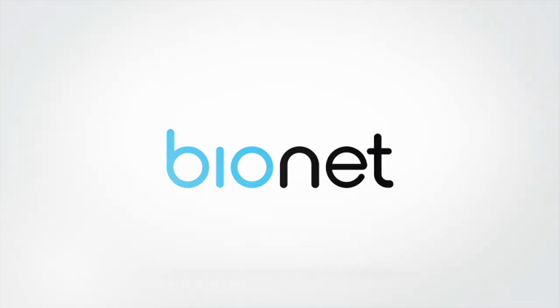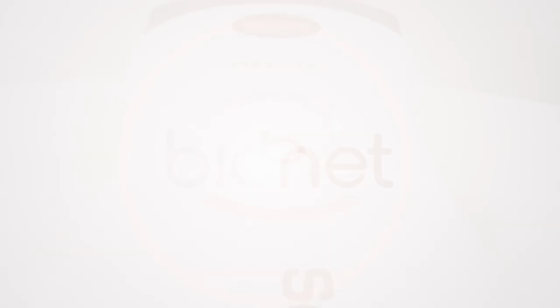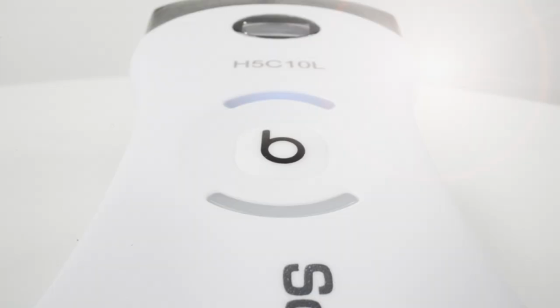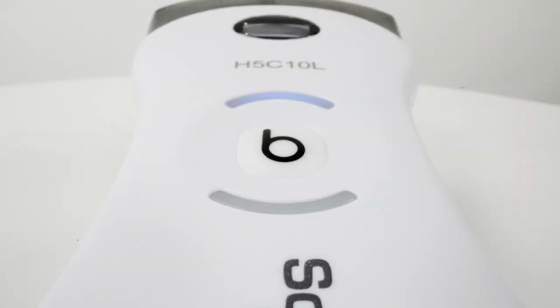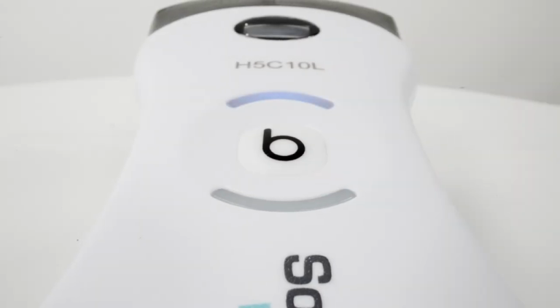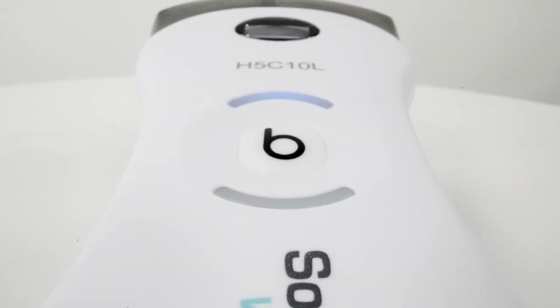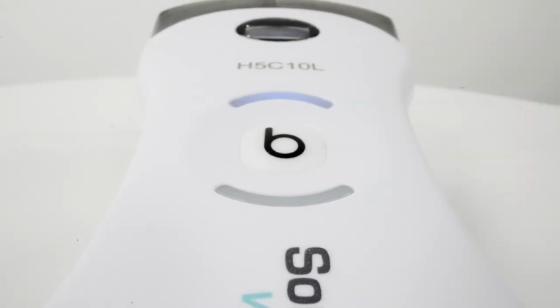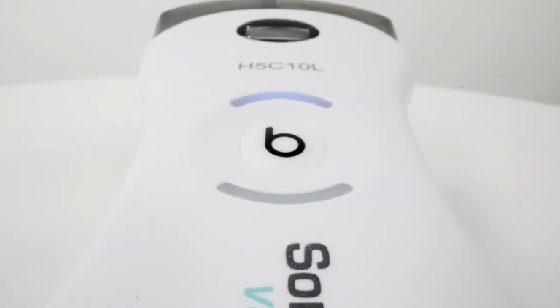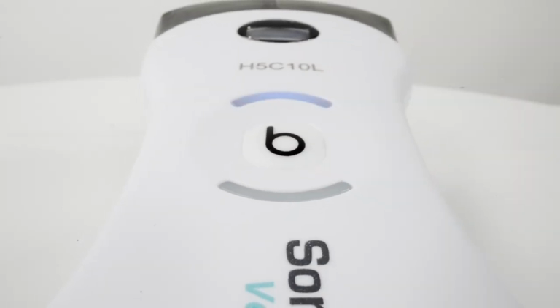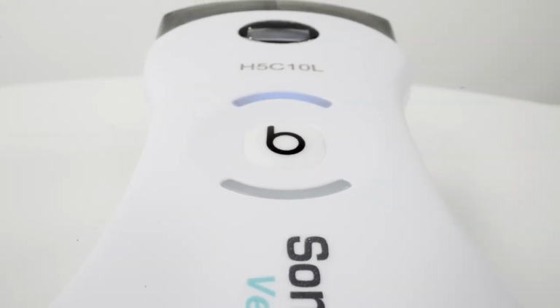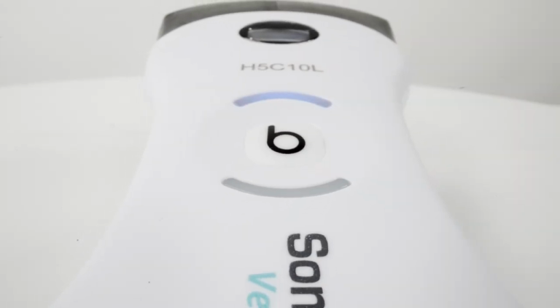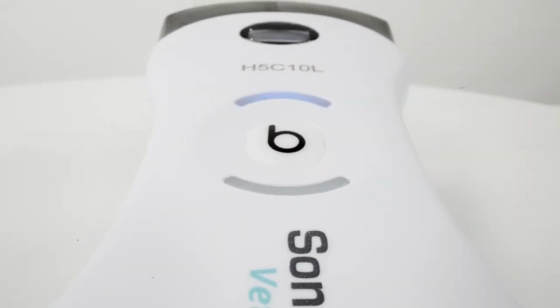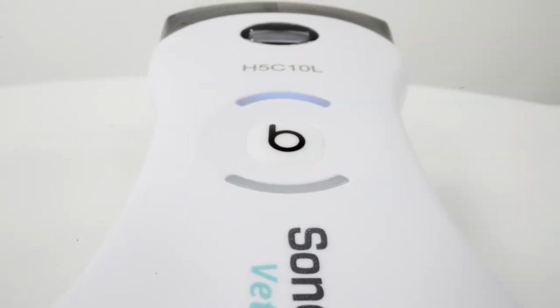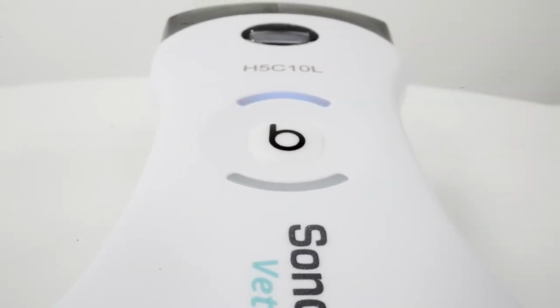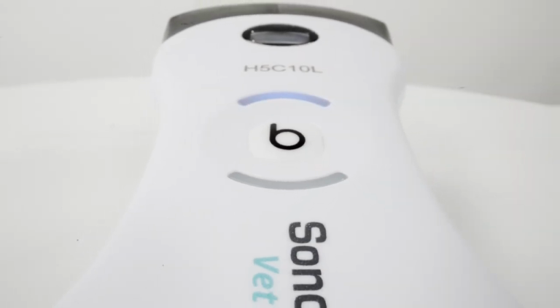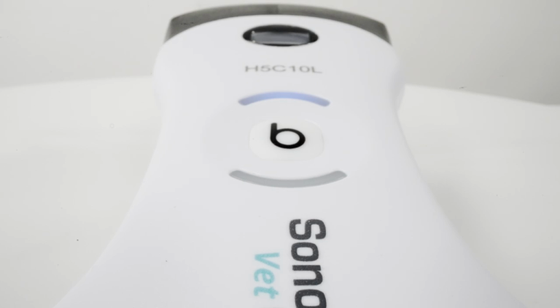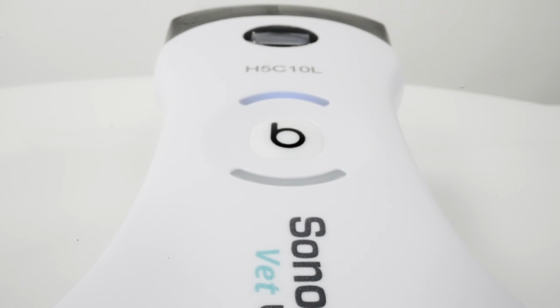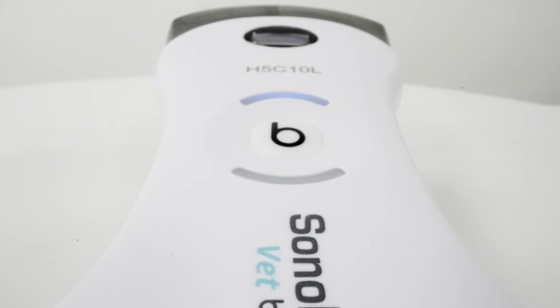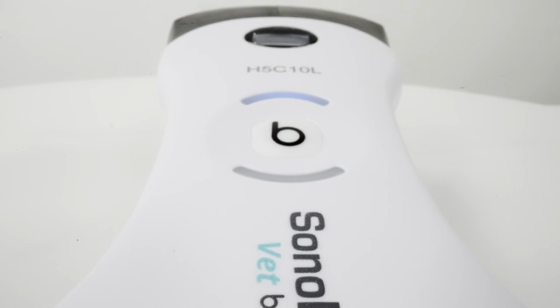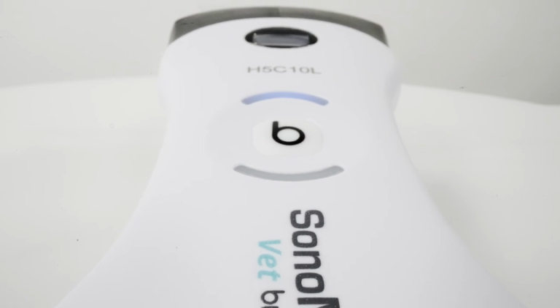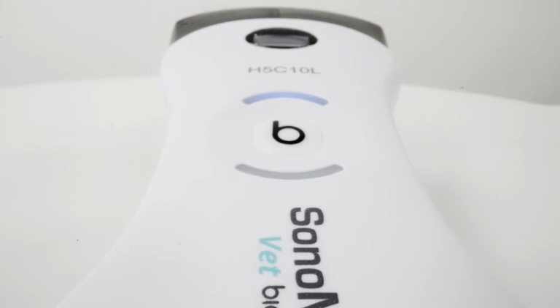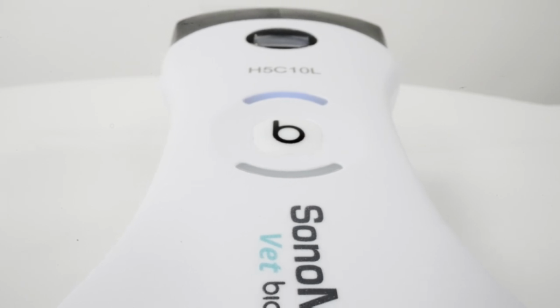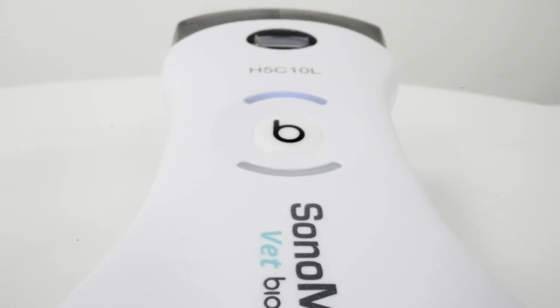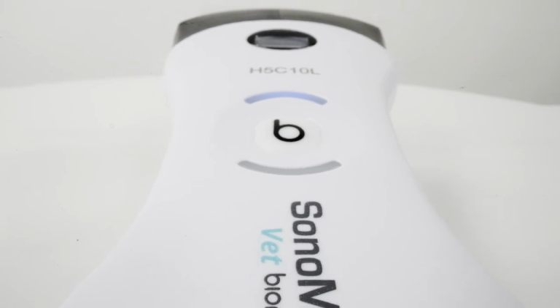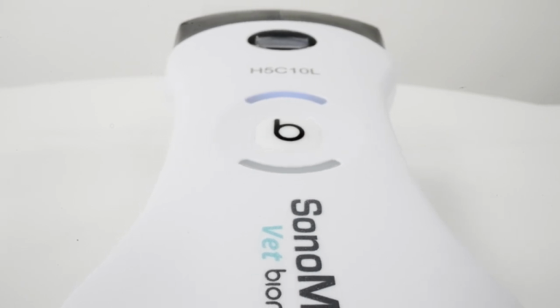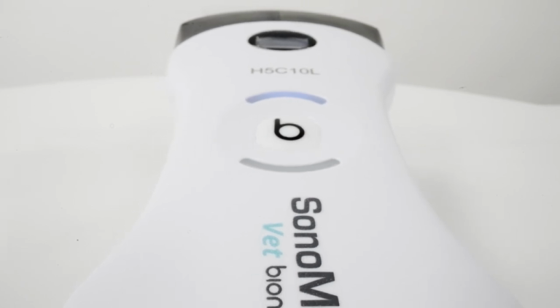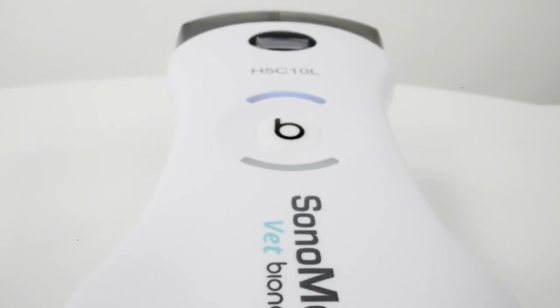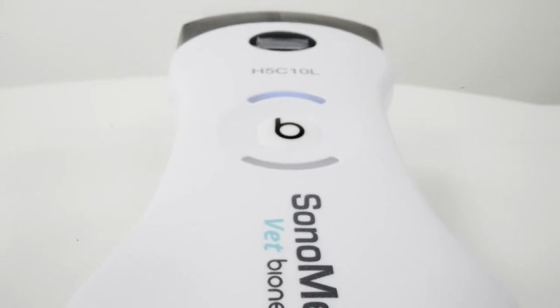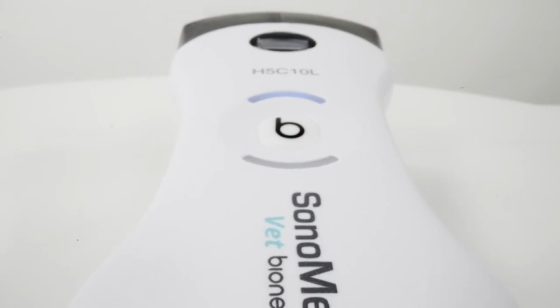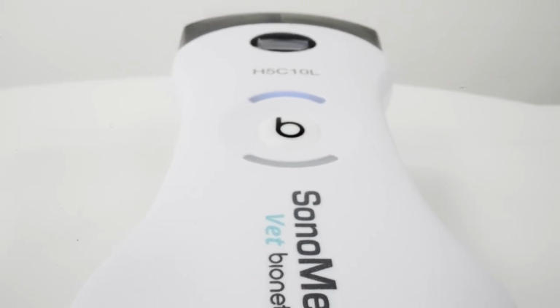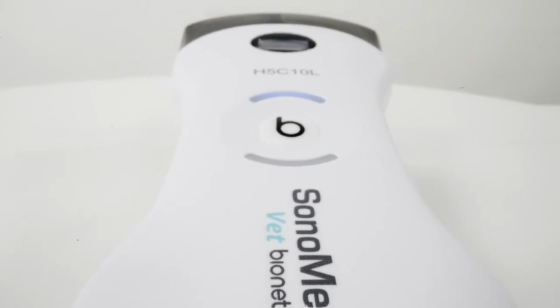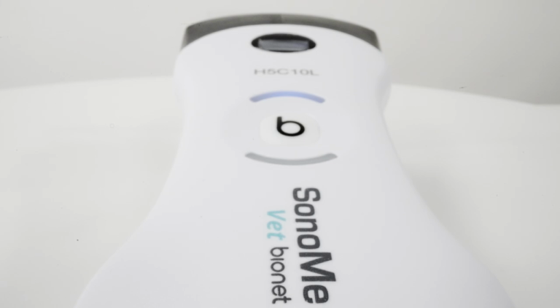A global leader in veterinary equipment manufacturing, Bionet introduces the latest, most effective, and cost-effective ultrasound solutions for vet clinics around the world.